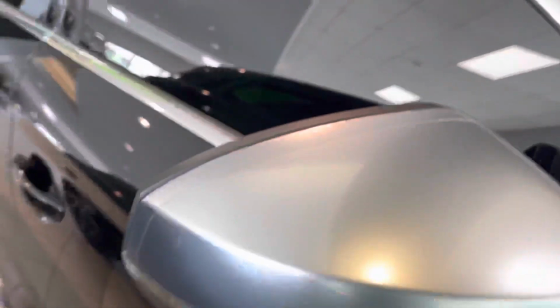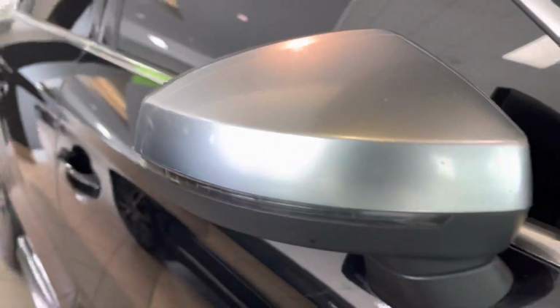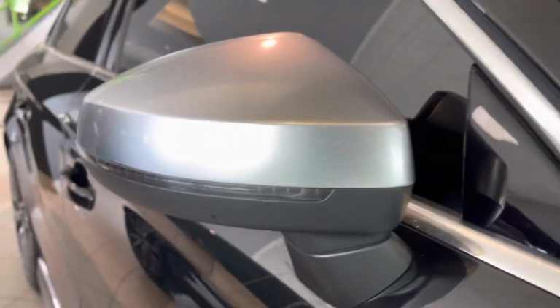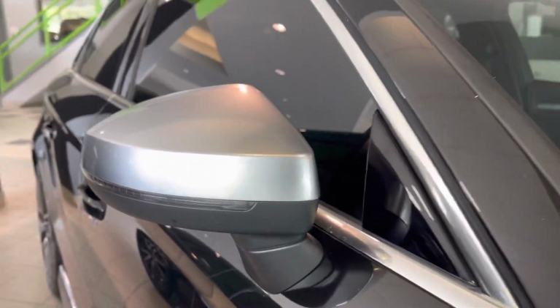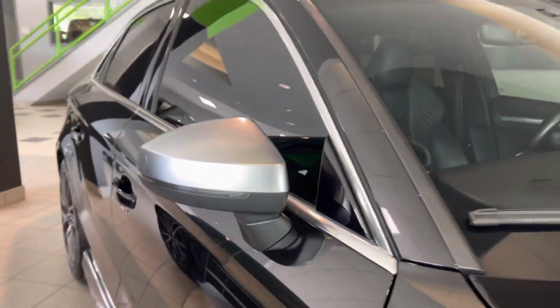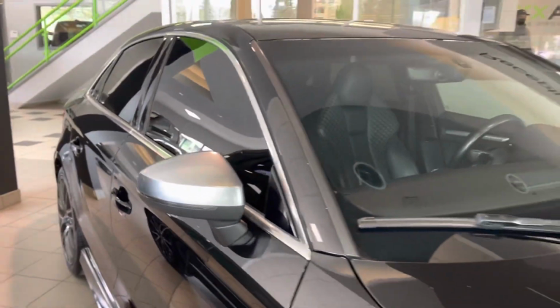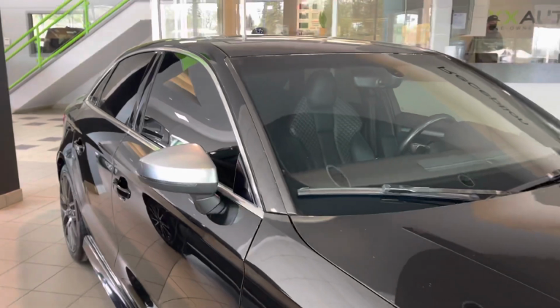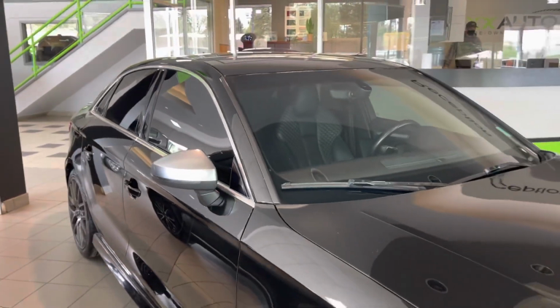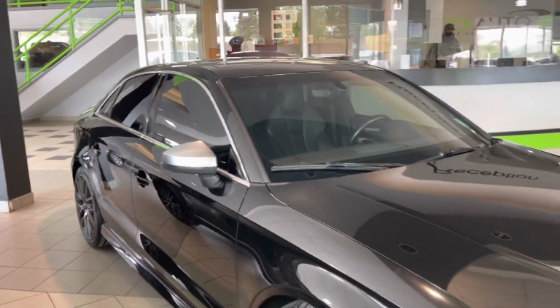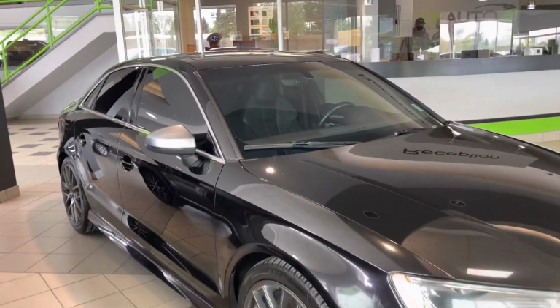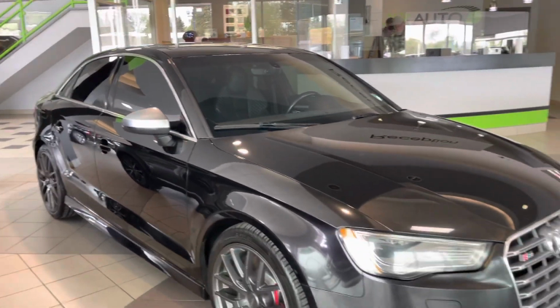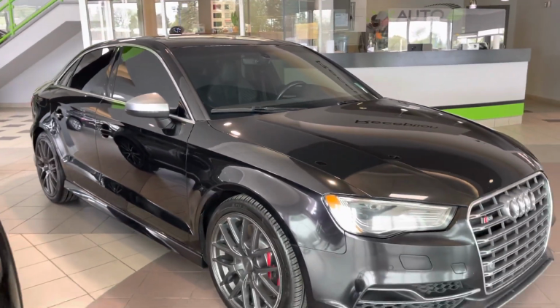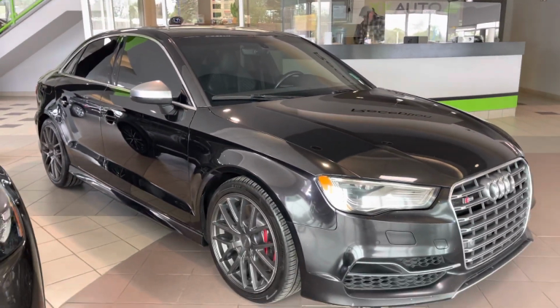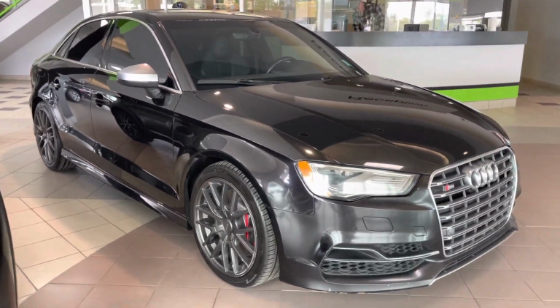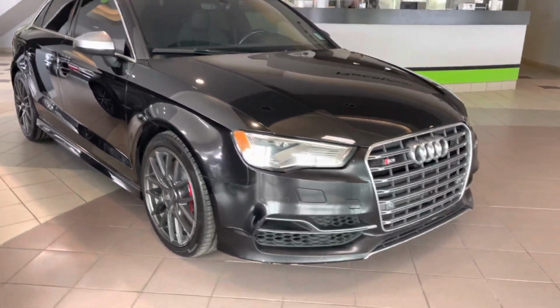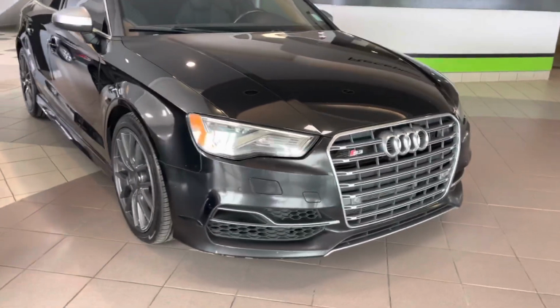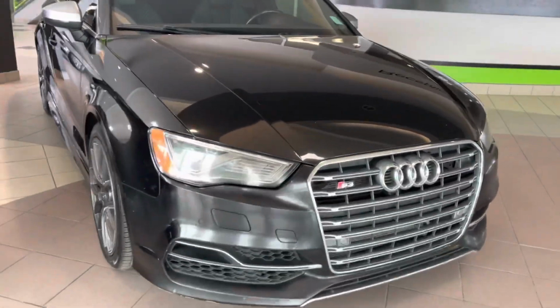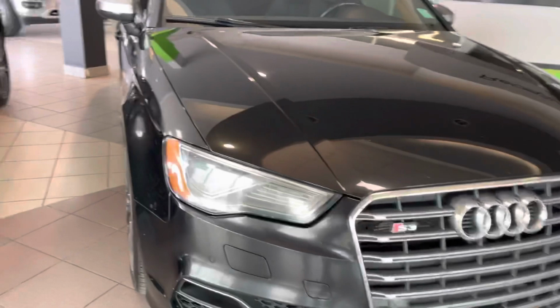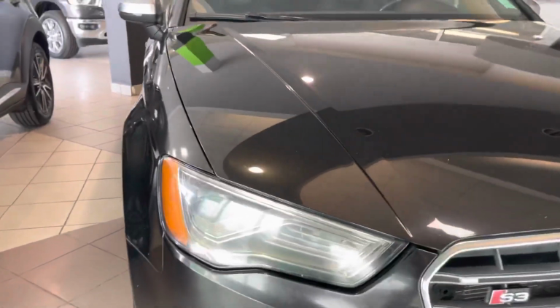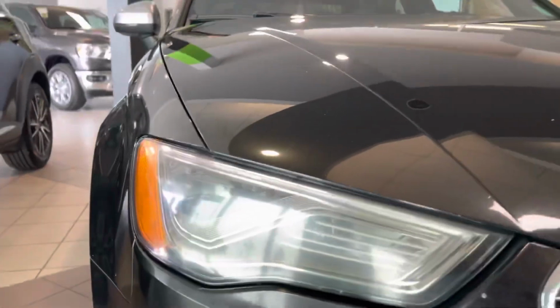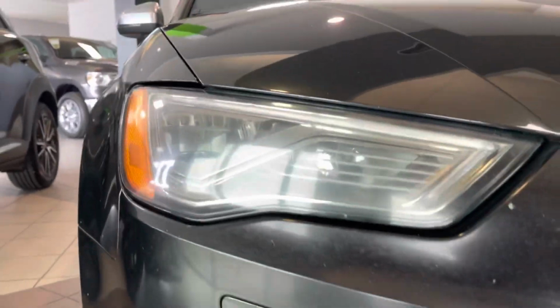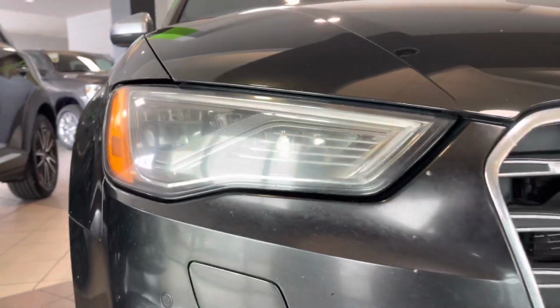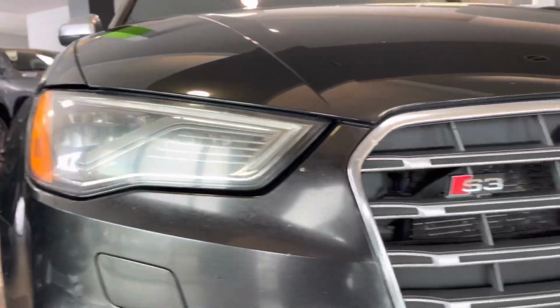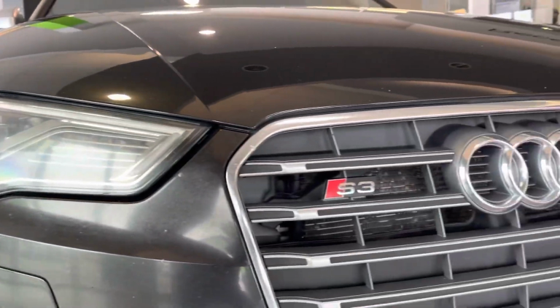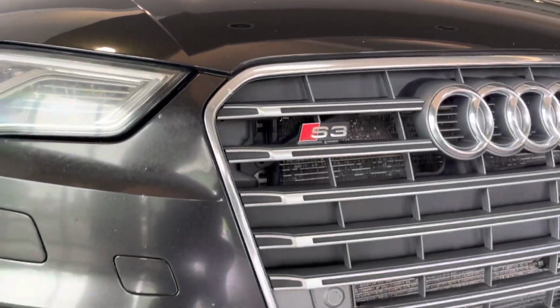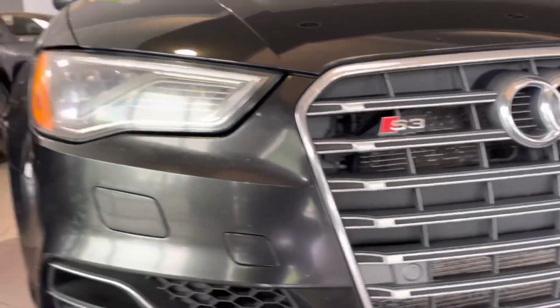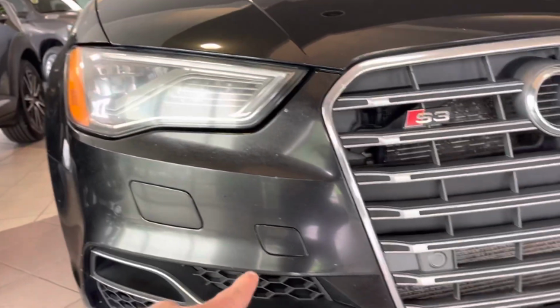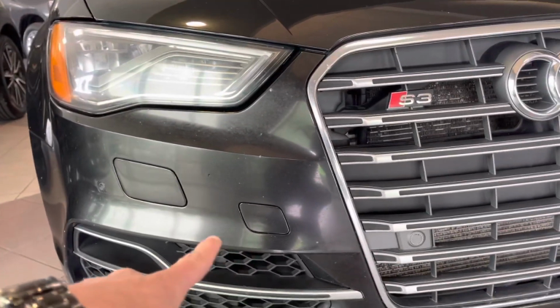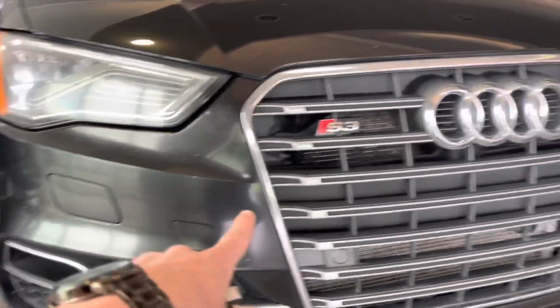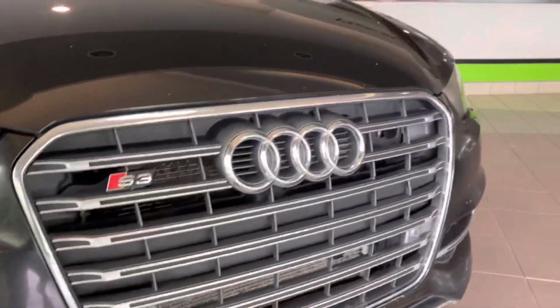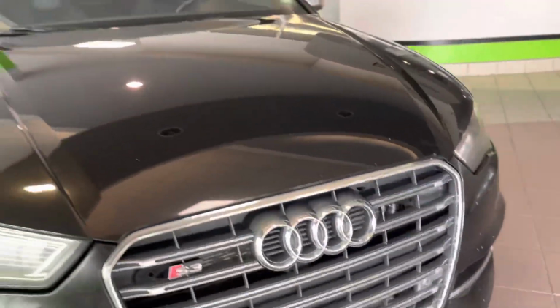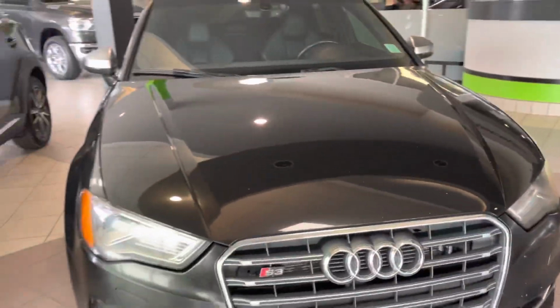Of course being an Audi you've got the infamous silver mirror caps, wrapping on the headlights, the S3 badge, your tow pin down below, and your windshield washer sprayers.